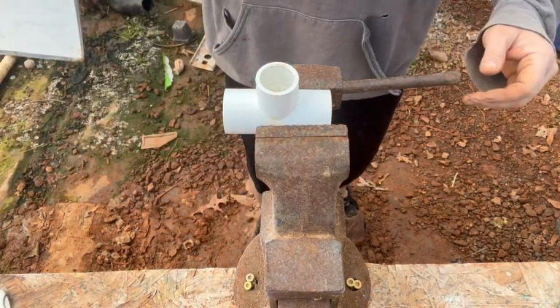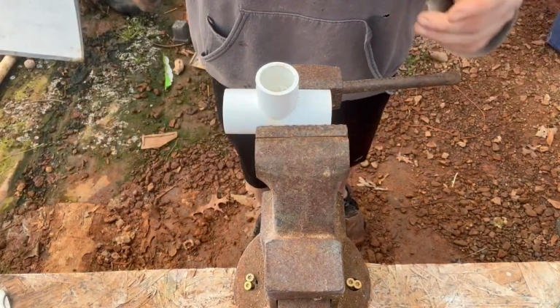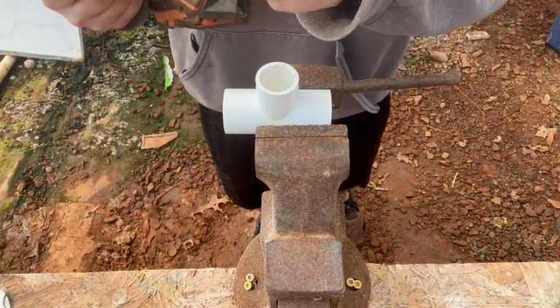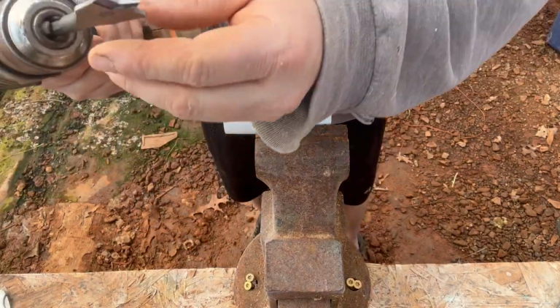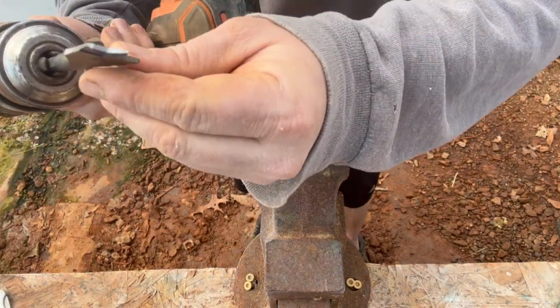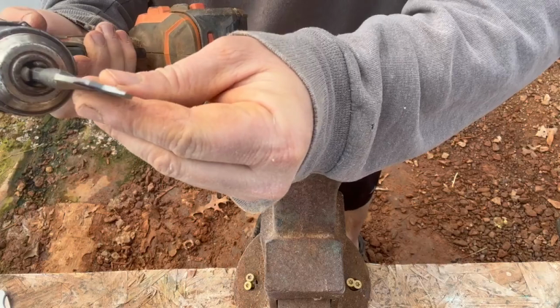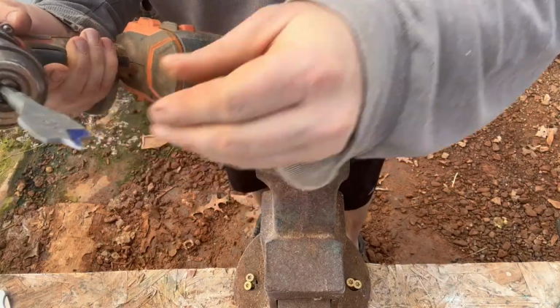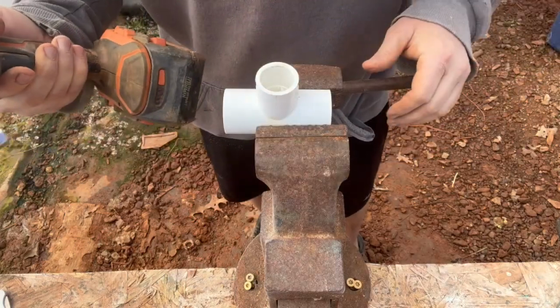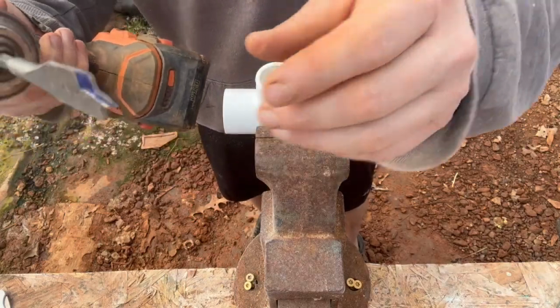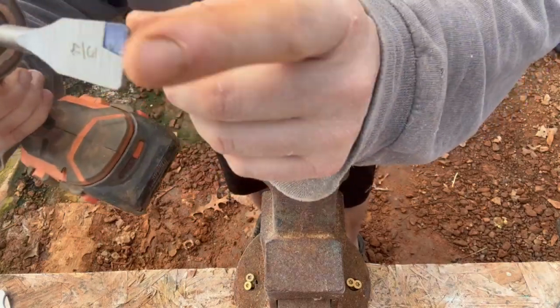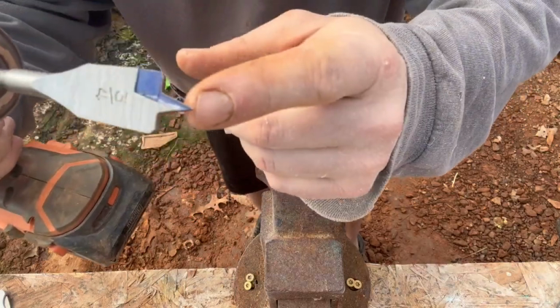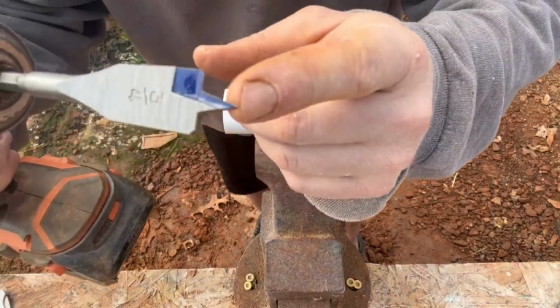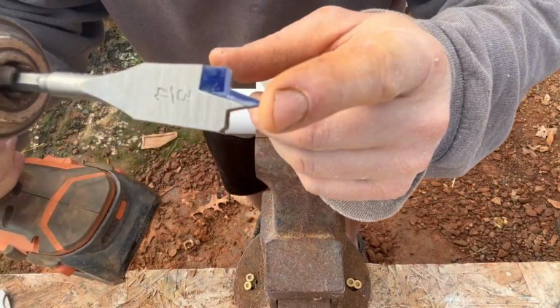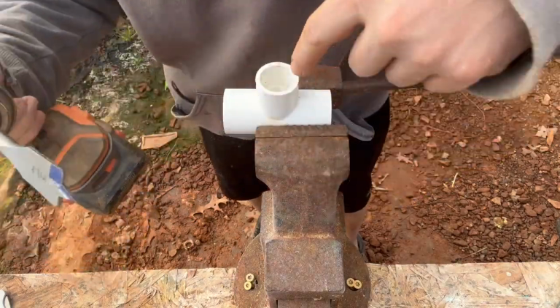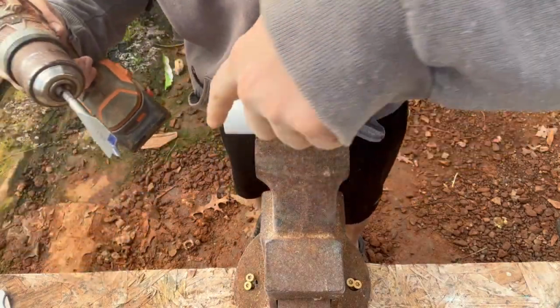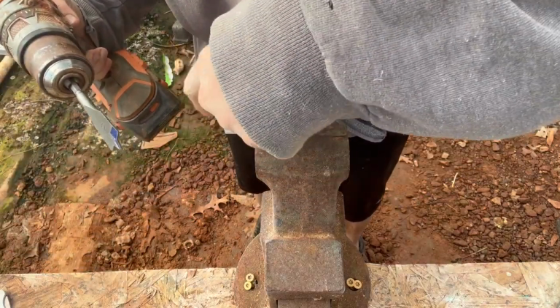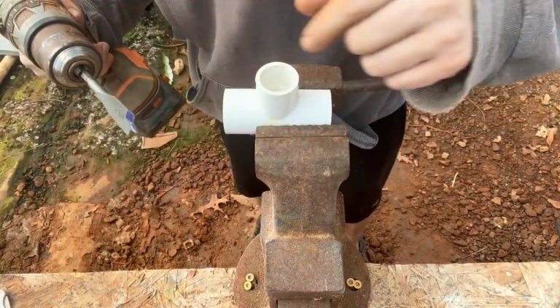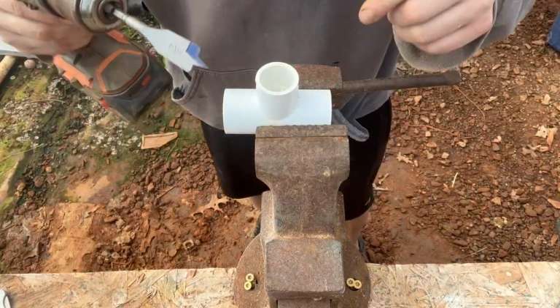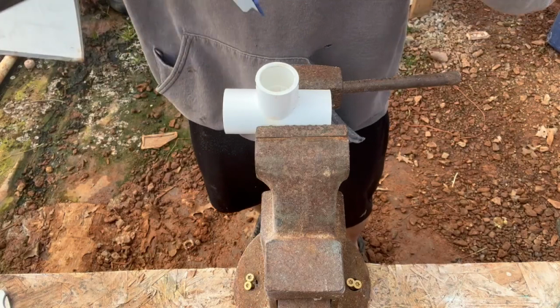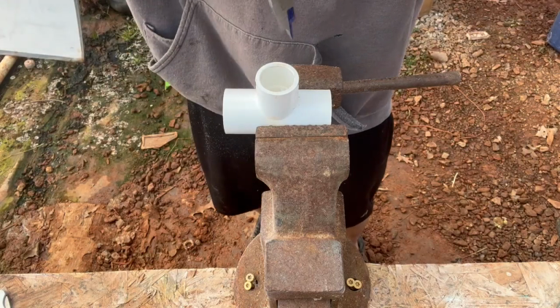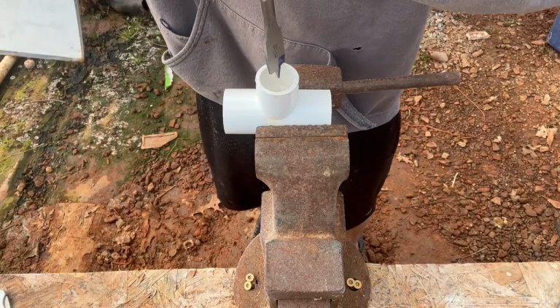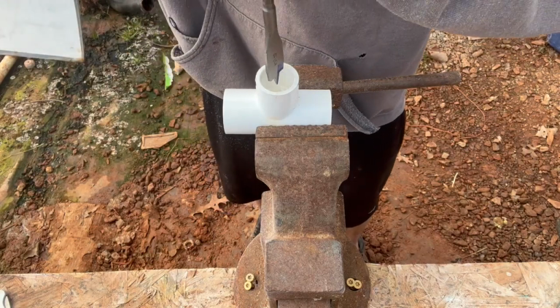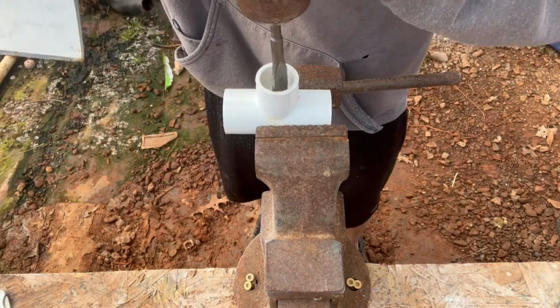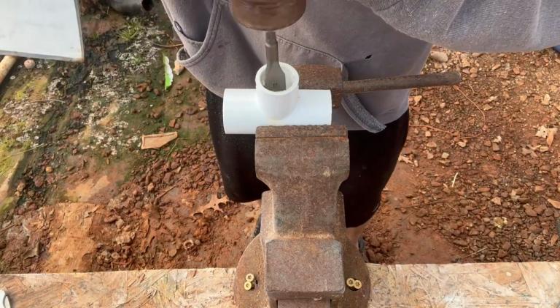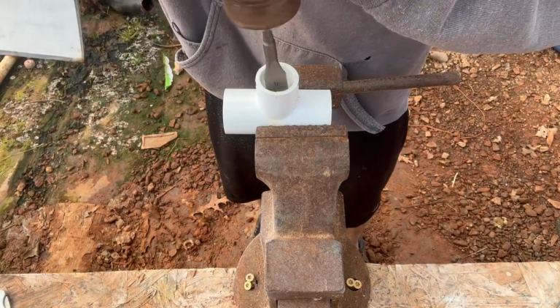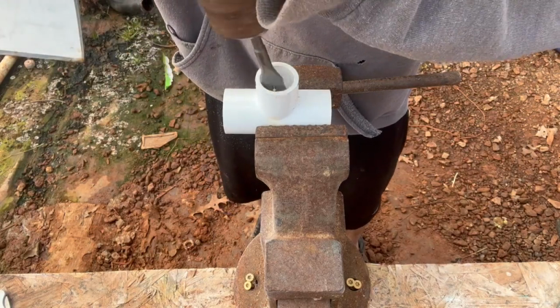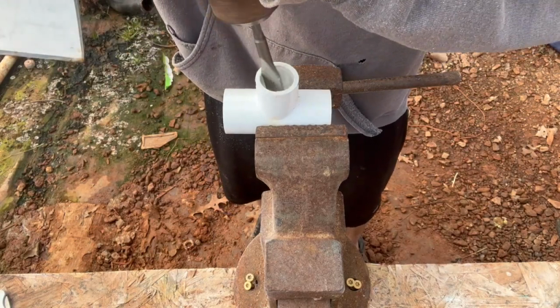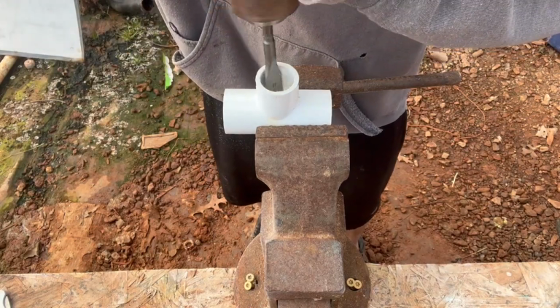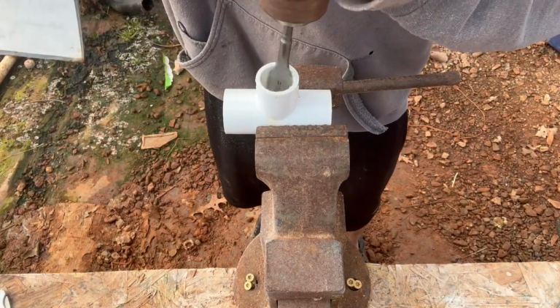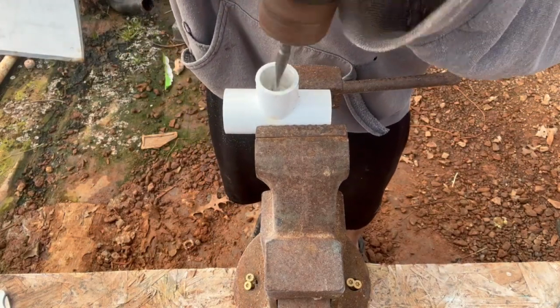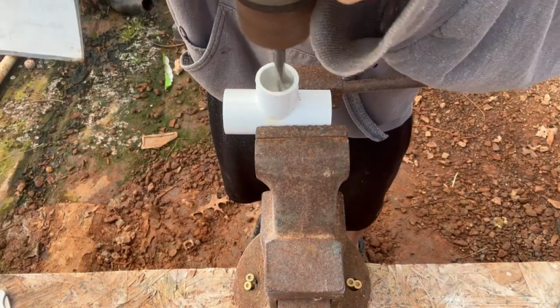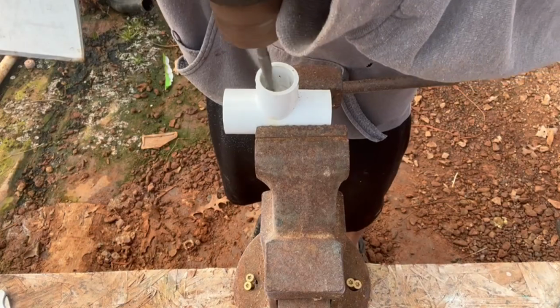Make sure that the point doesn't puncture the bottom of the pipe — so I'm just going to kind of wallow this out.